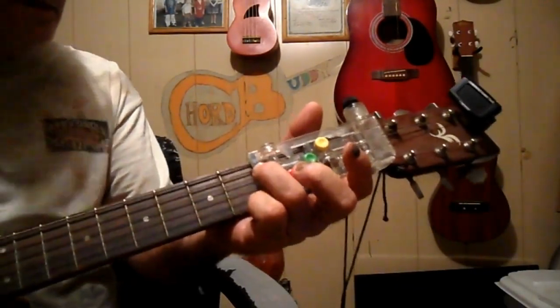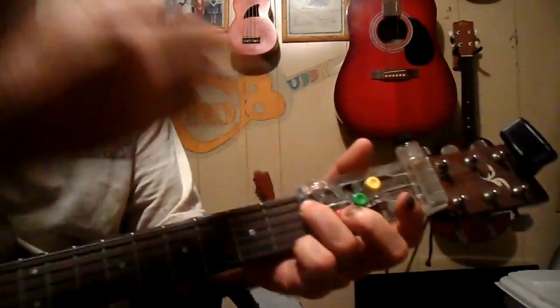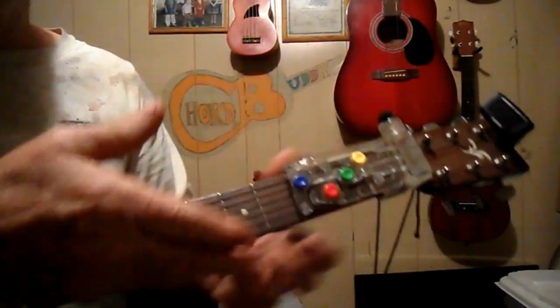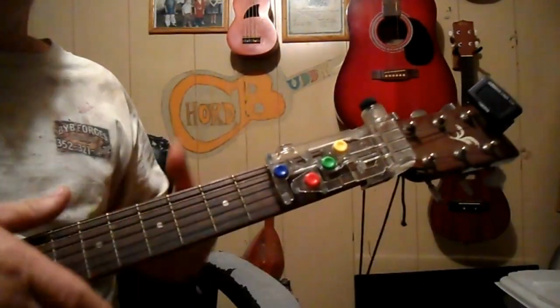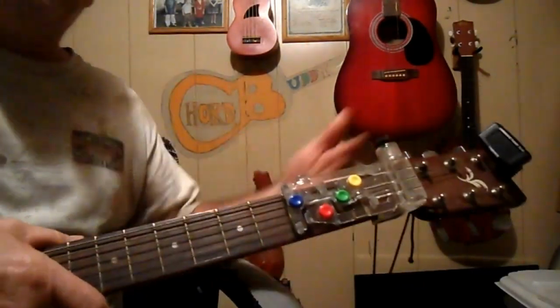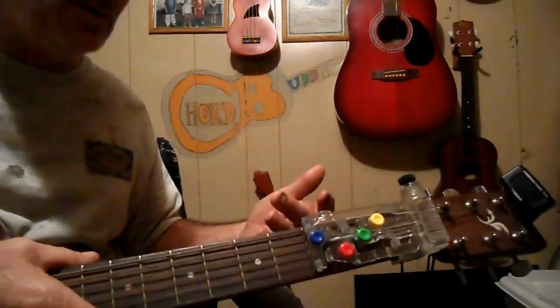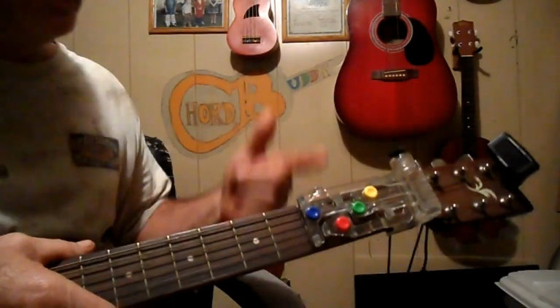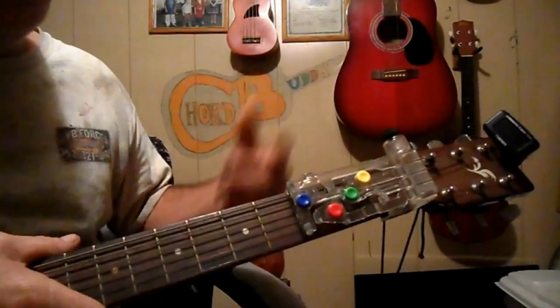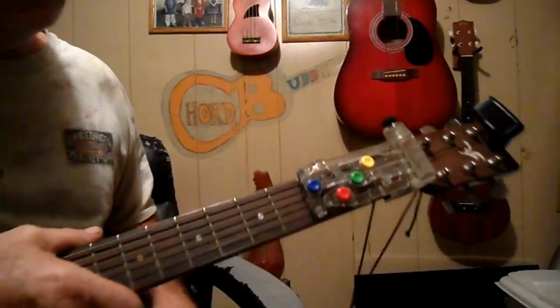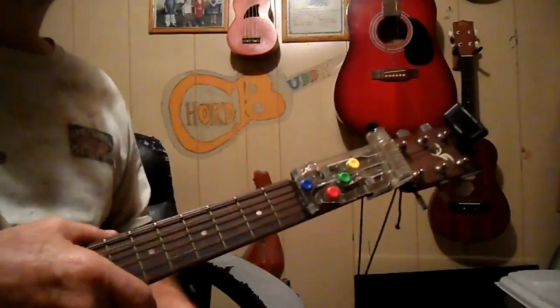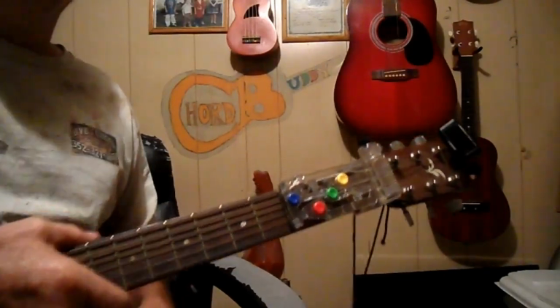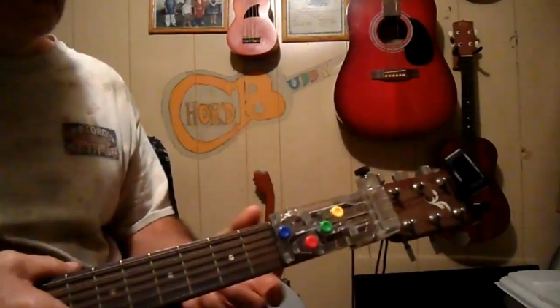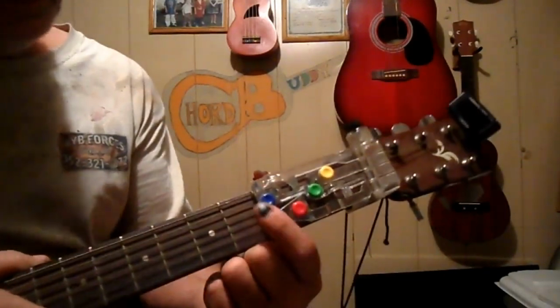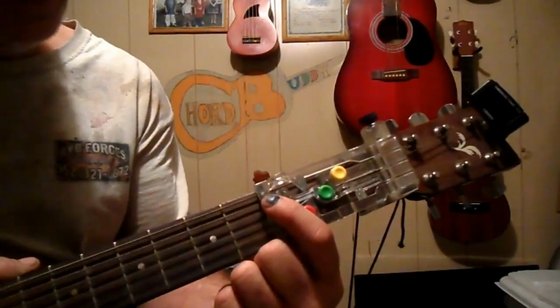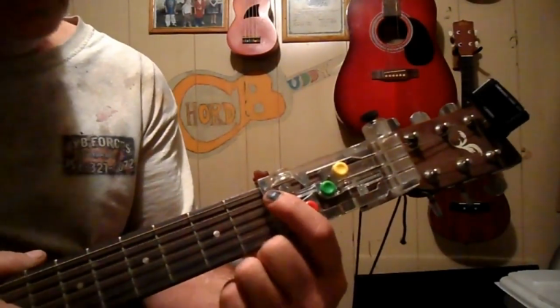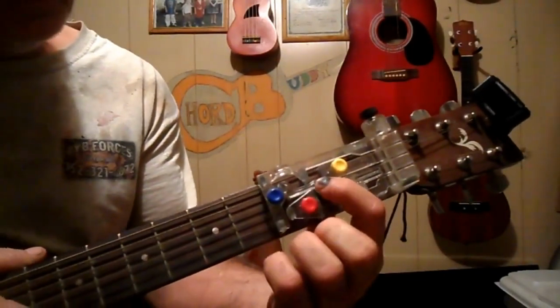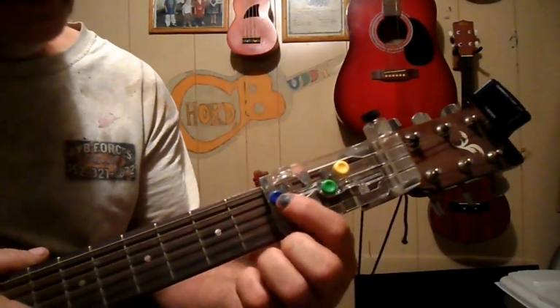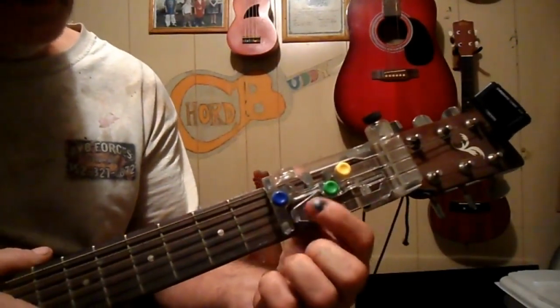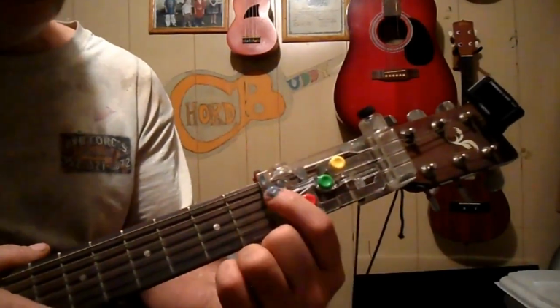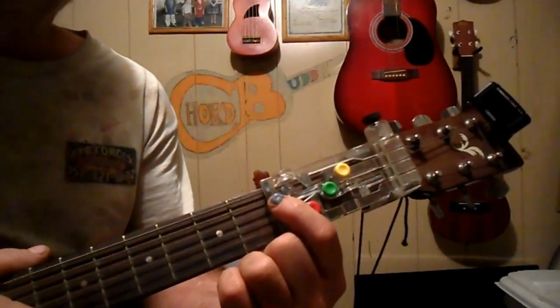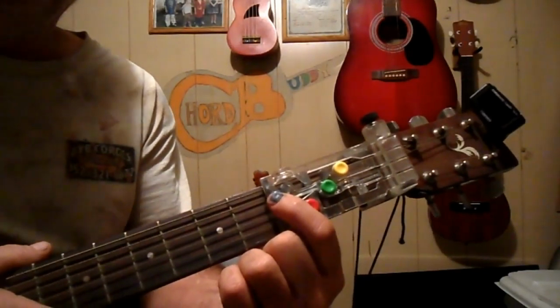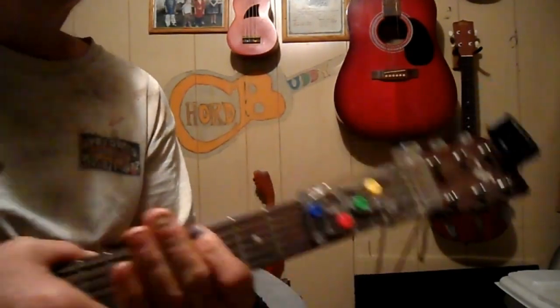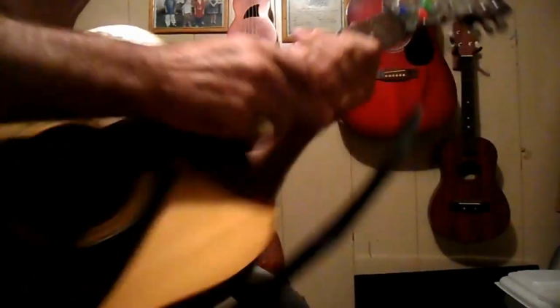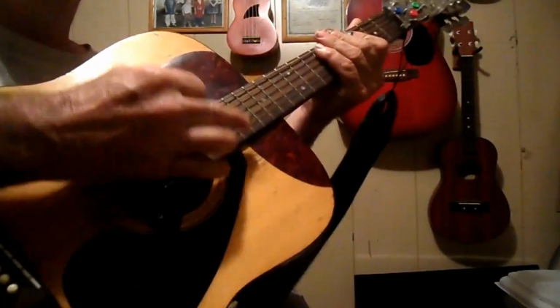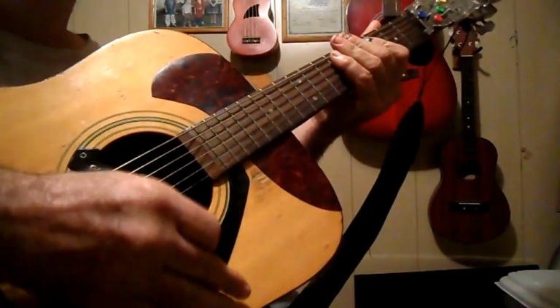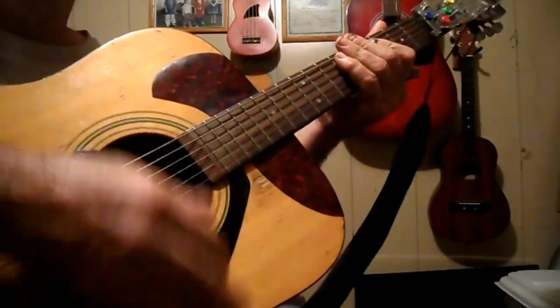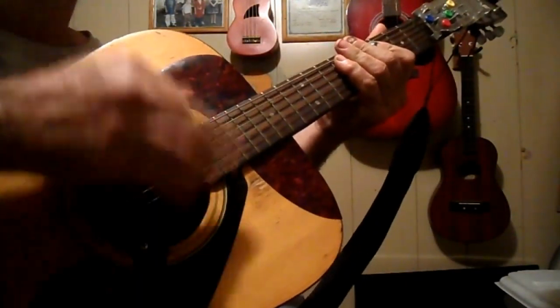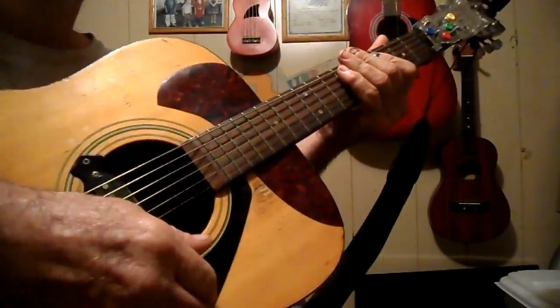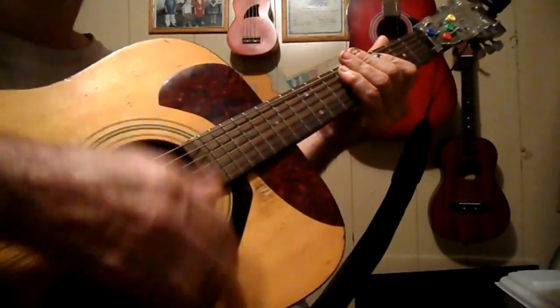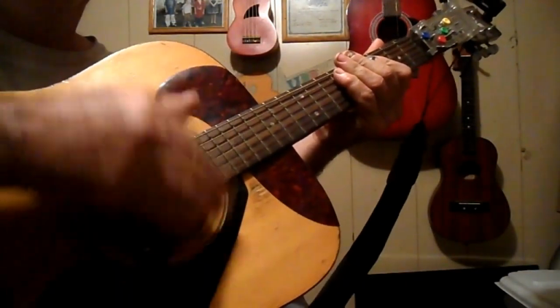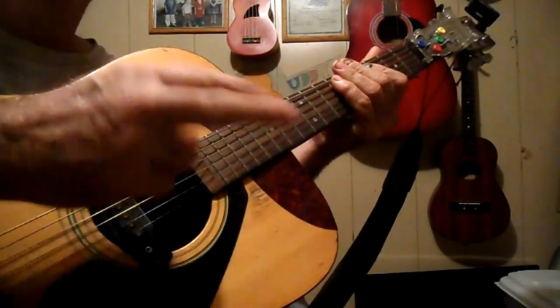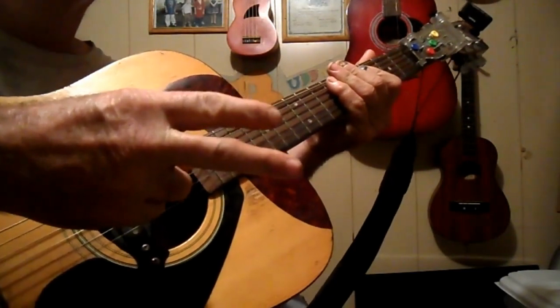Now there's another verse, and then it goes back into the chorus again. Obviously, it's nice and simple to do. It's just a G, a C, a G, a D, and then back to the G again. Strumming pattern was down, down, up, down, up, down, down, up, down, up — times two.